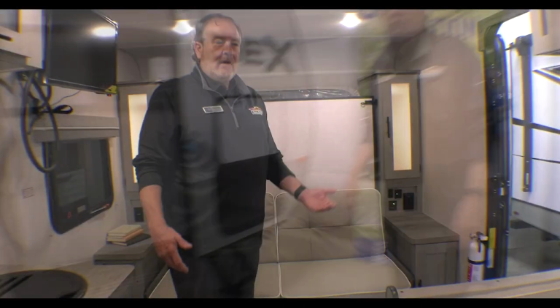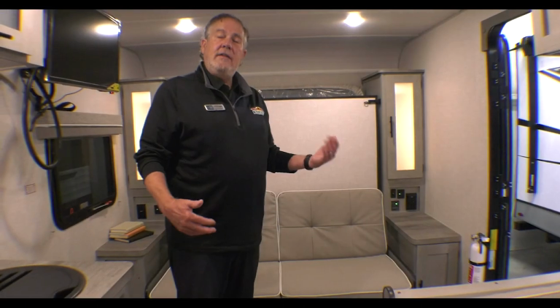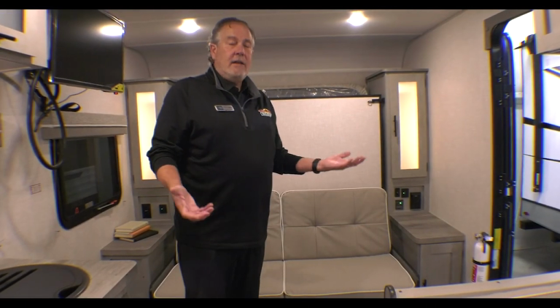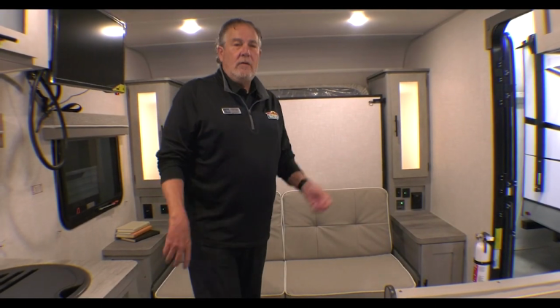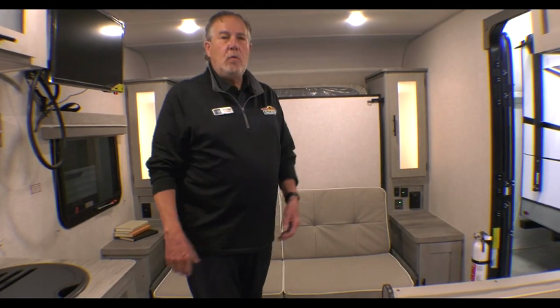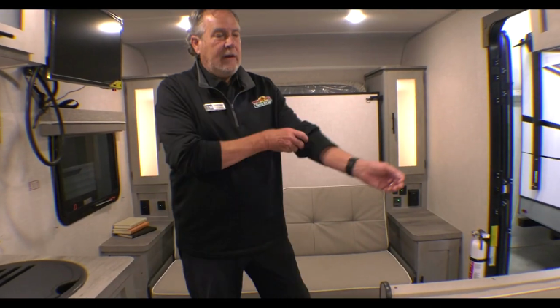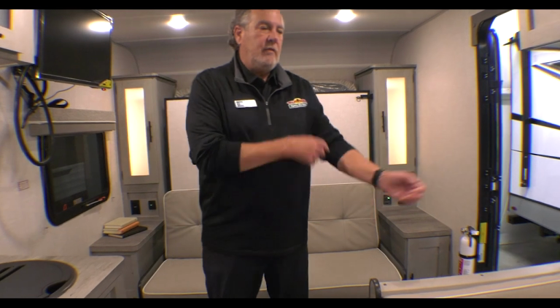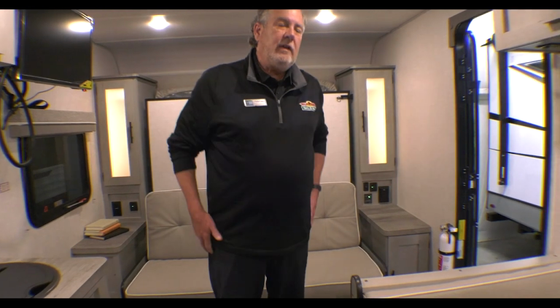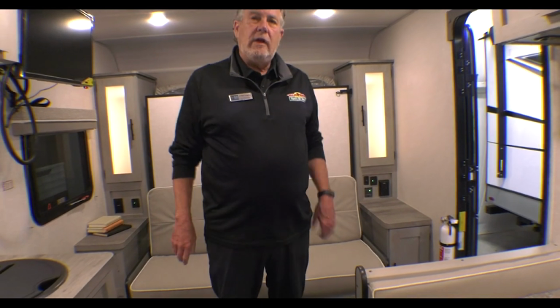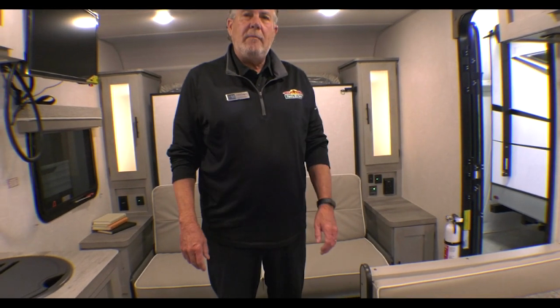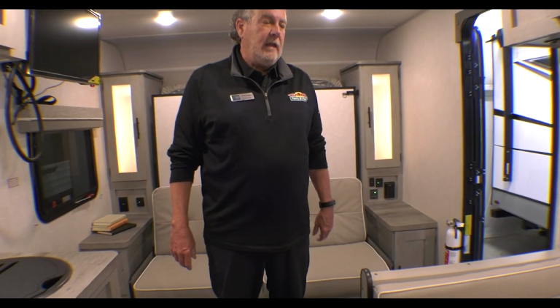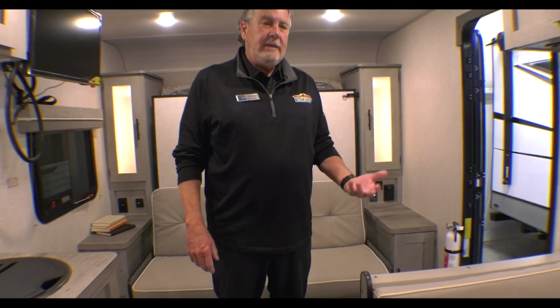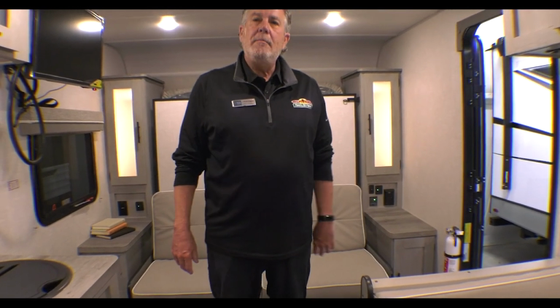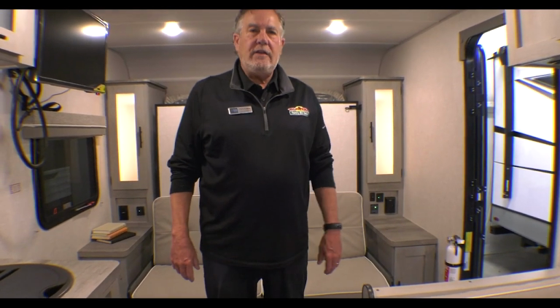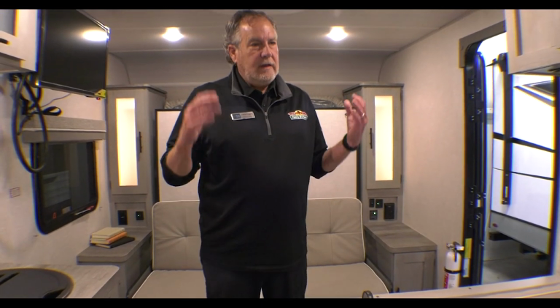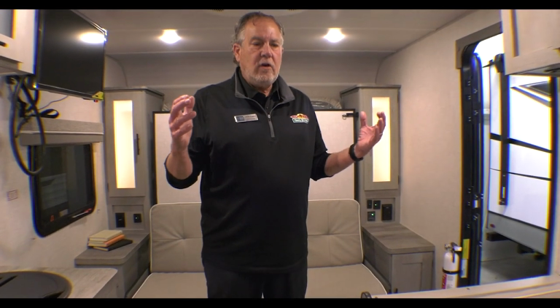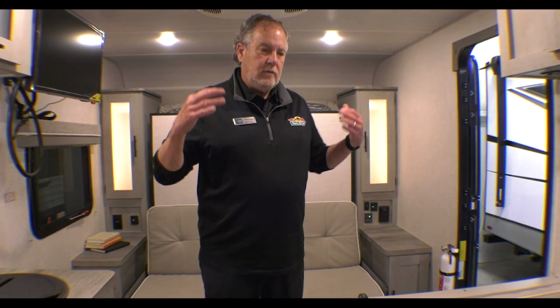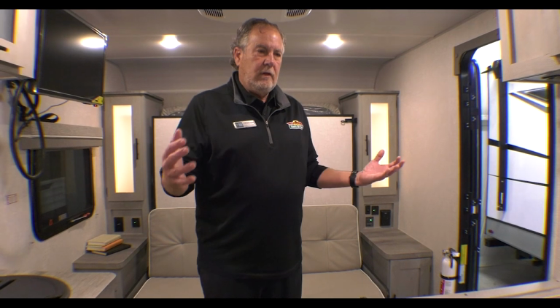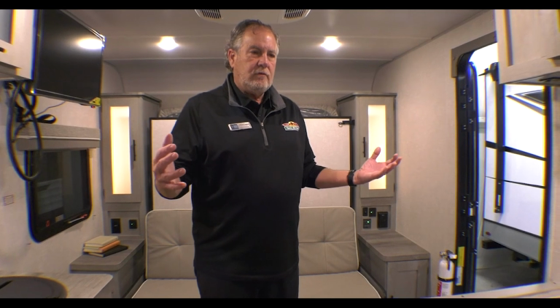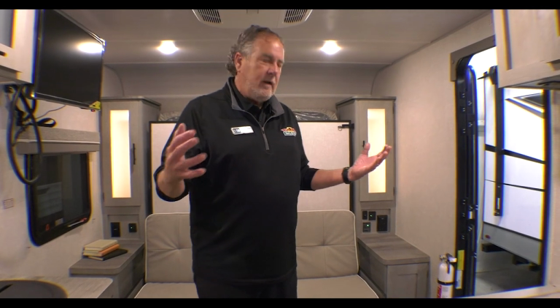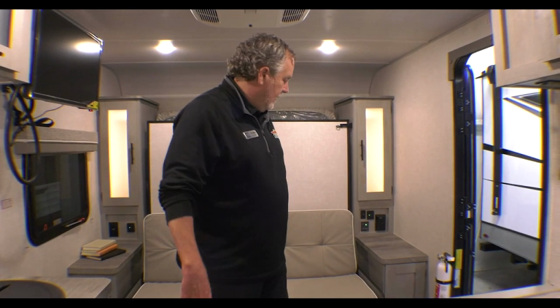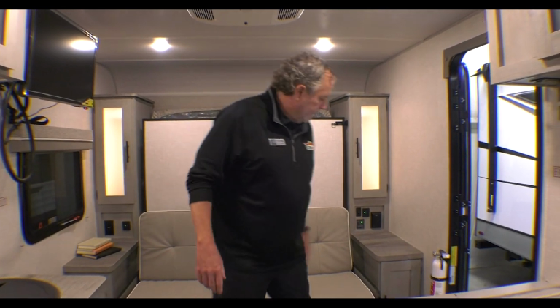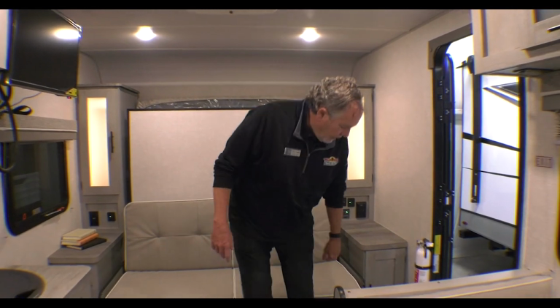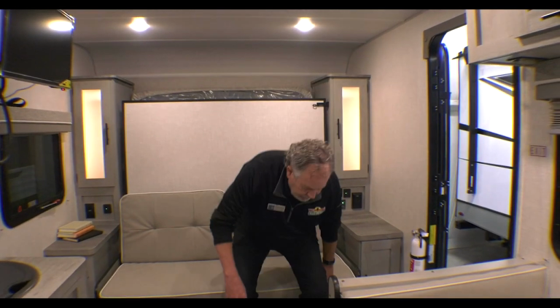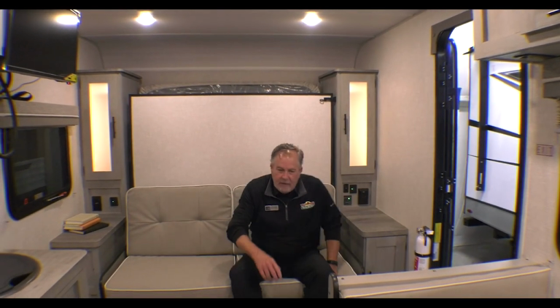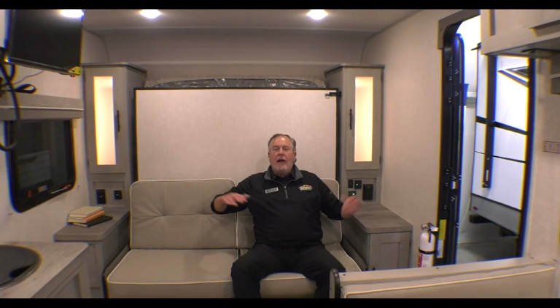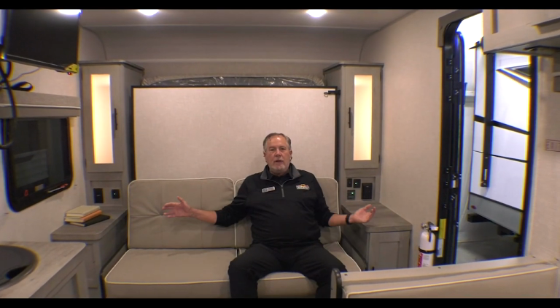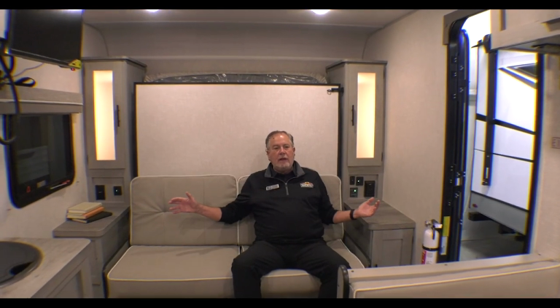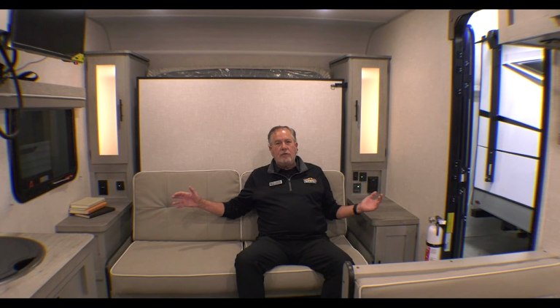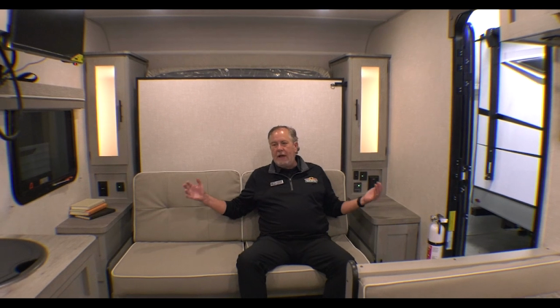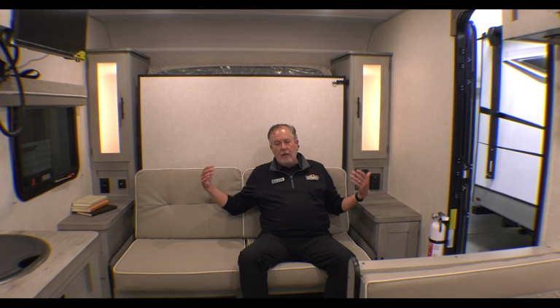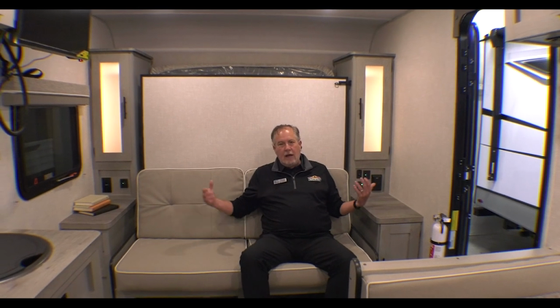So we're inside — like I said, one of our last 2022 models in inventory, the Ibex 19 MBH. Nice coach, short enough, lightweight, and there's a lot of room in here with the couch to just sit down and lounge.